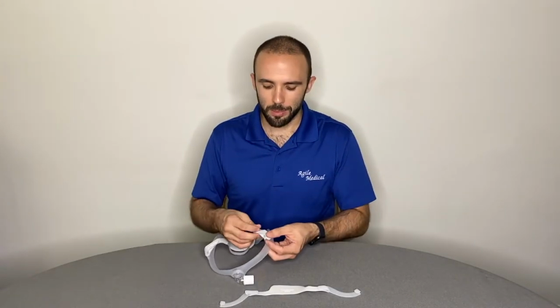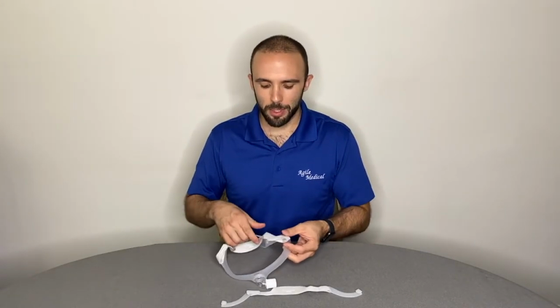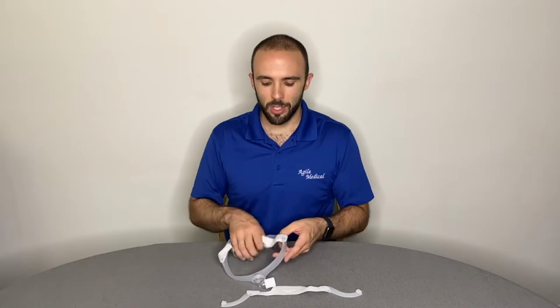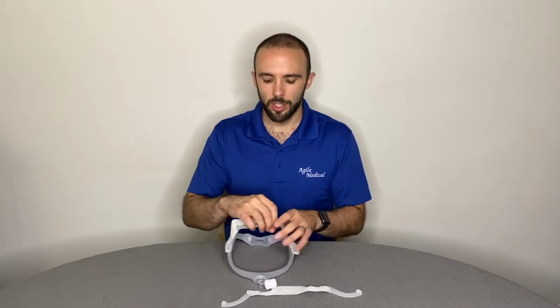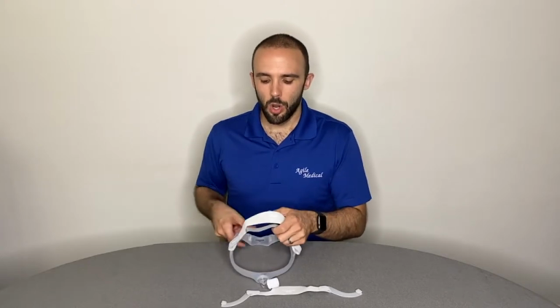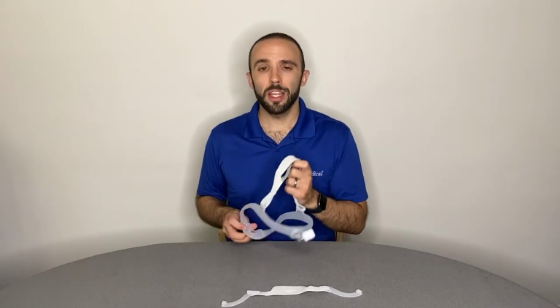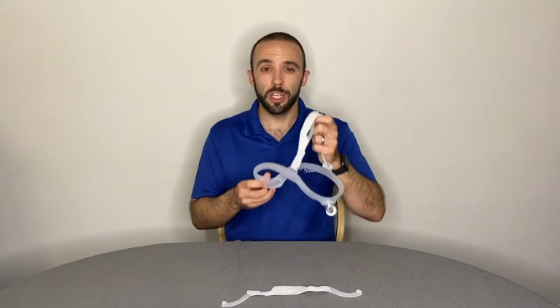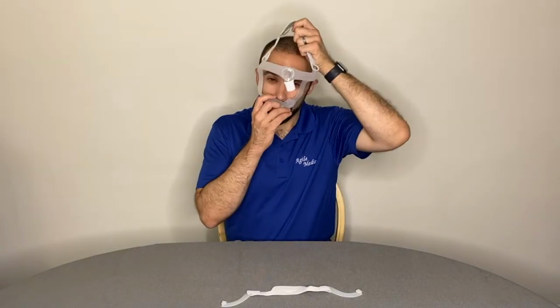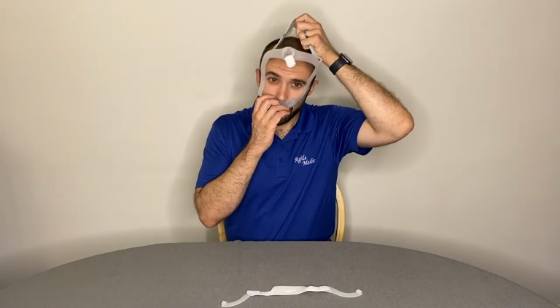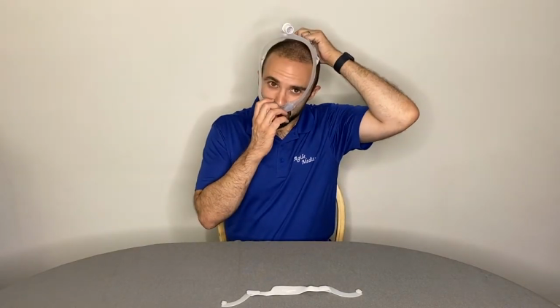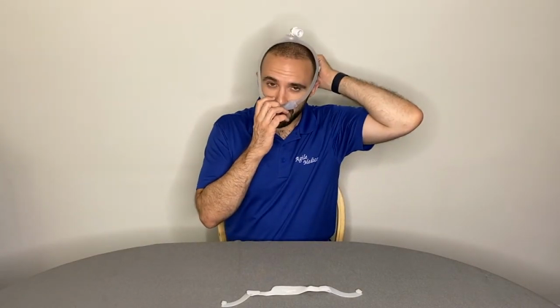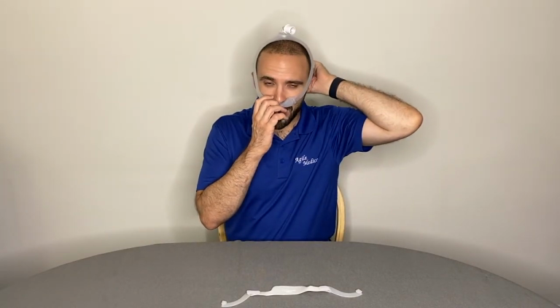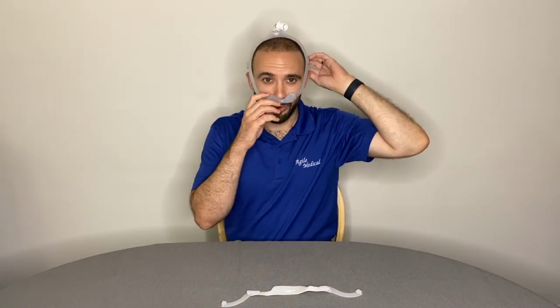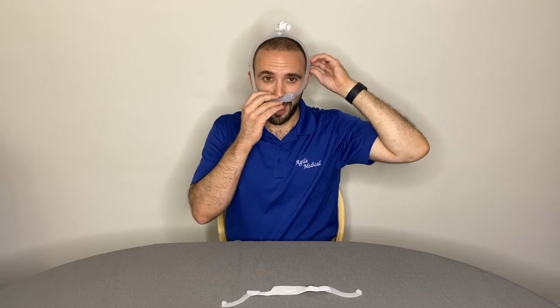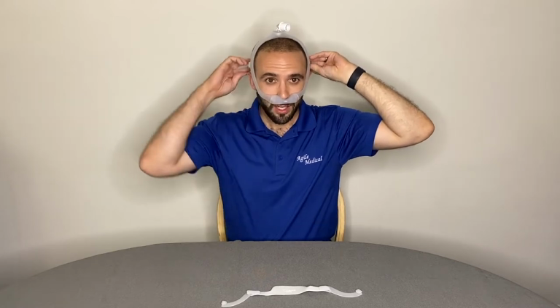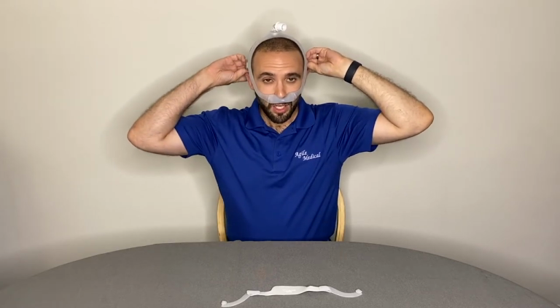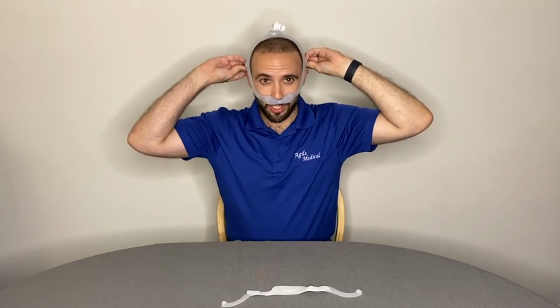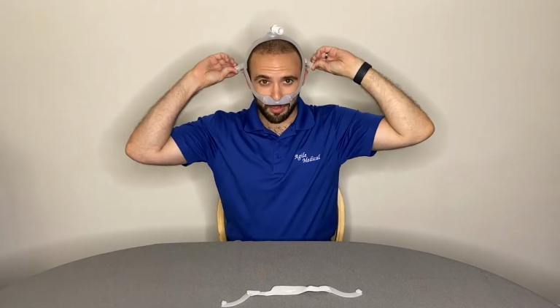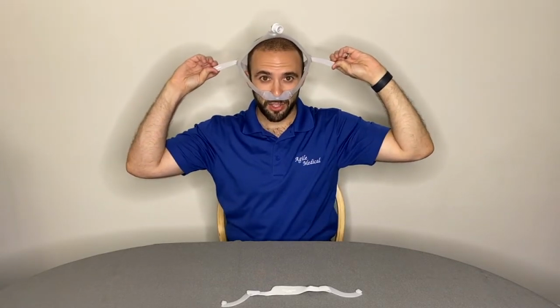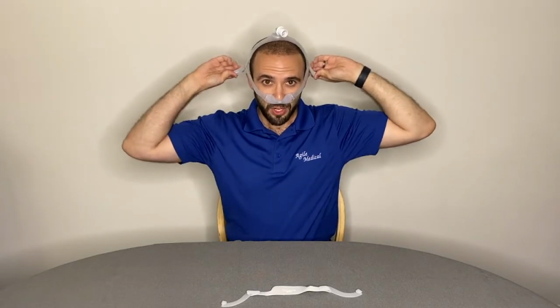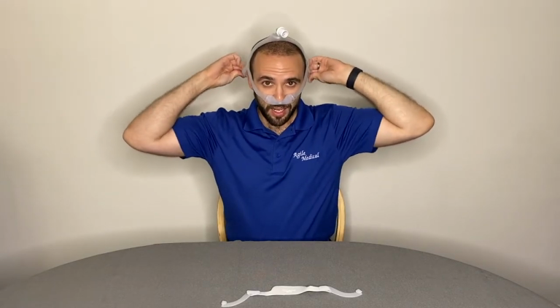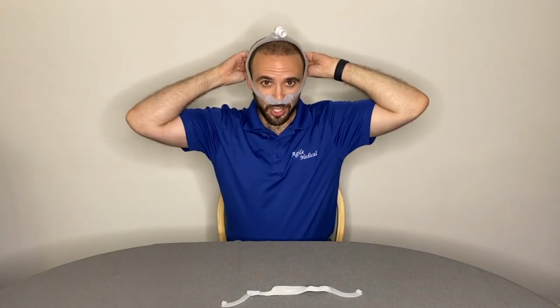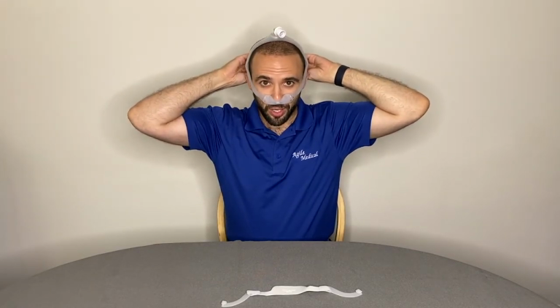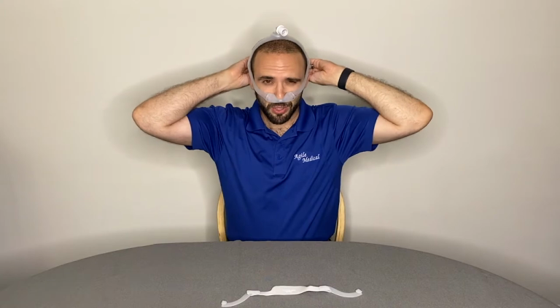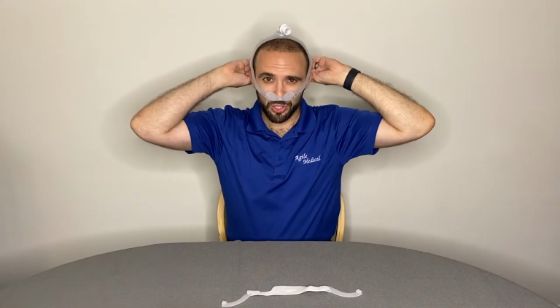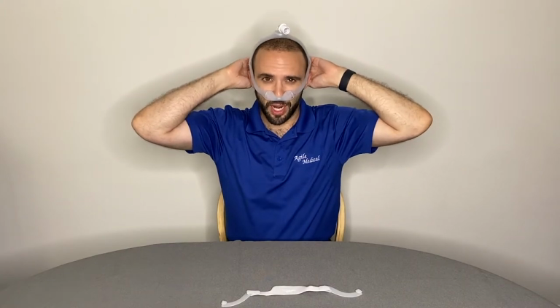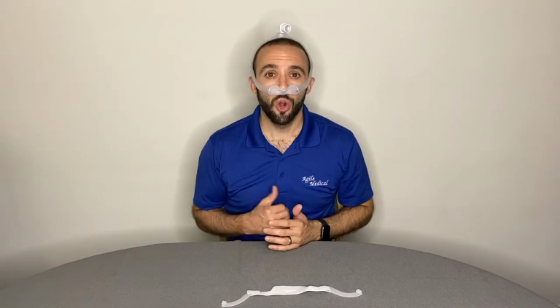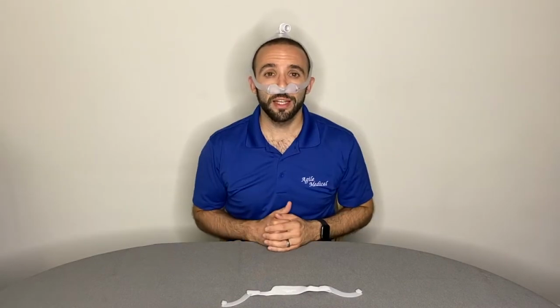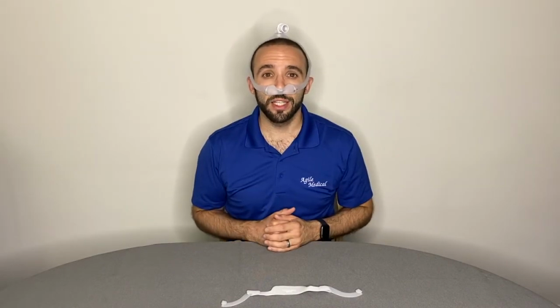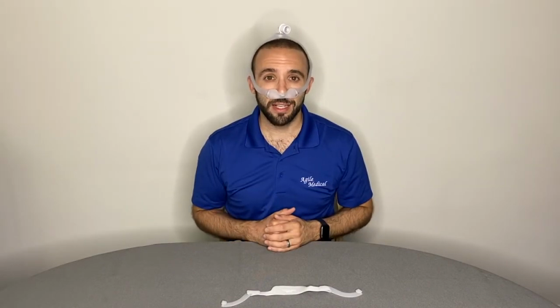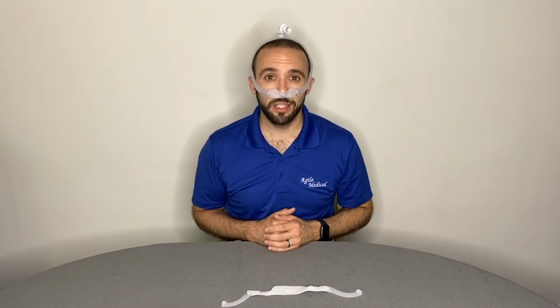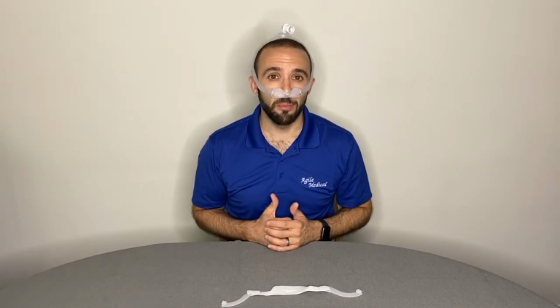When it comes time to put the mask on, hold the nasal cushion in place under your nose and feed the mask over your head. Adjust the straps on either side of your head and secure, but don't secure too tightly. Overtightening can lead to mask leaks and red marks.